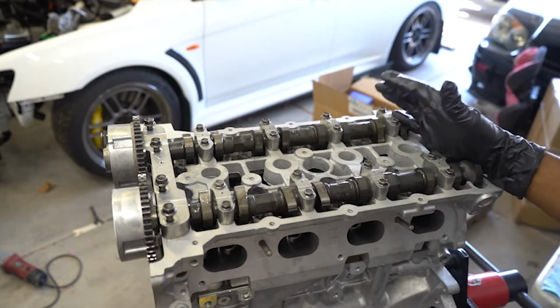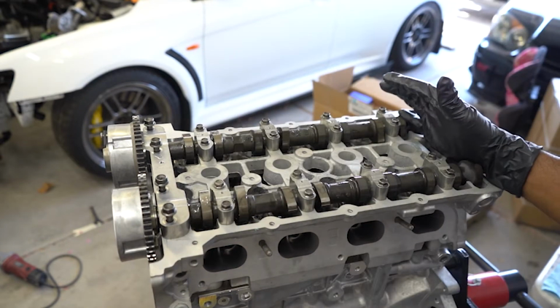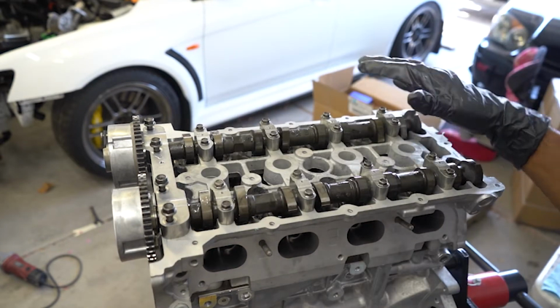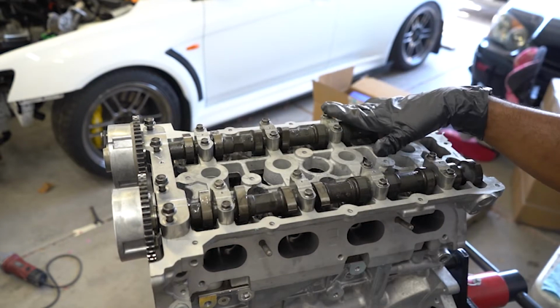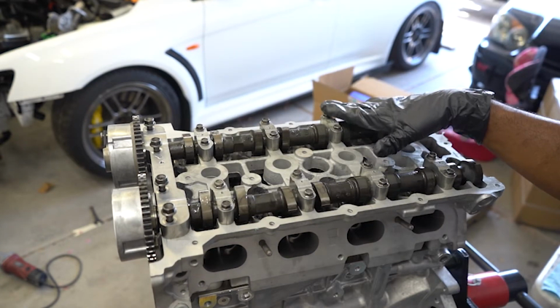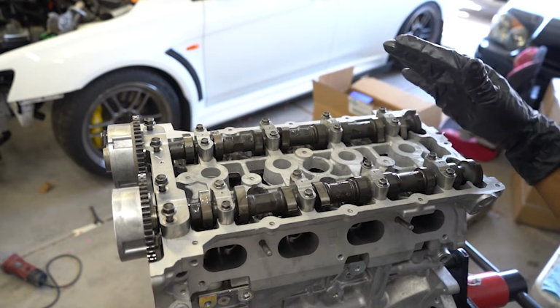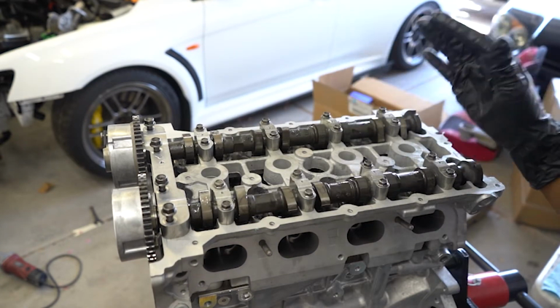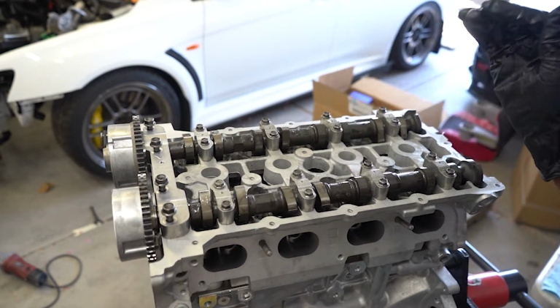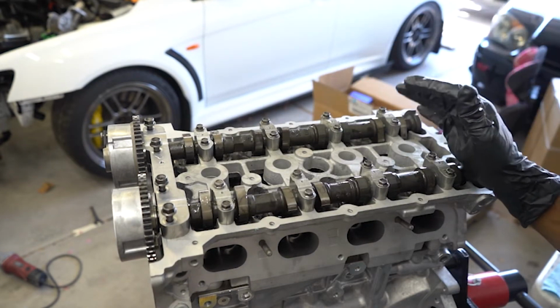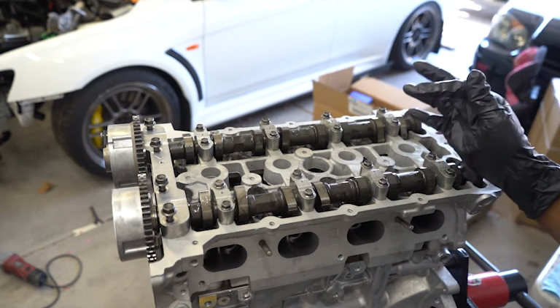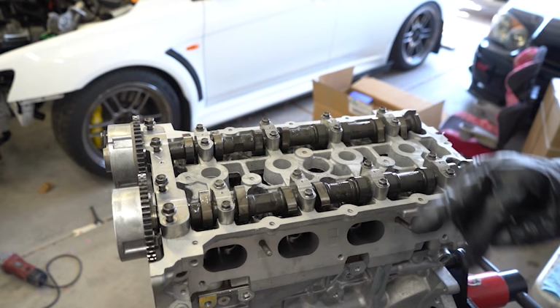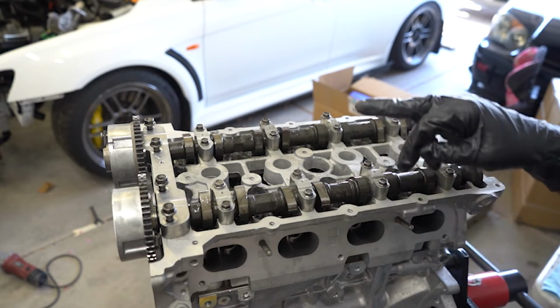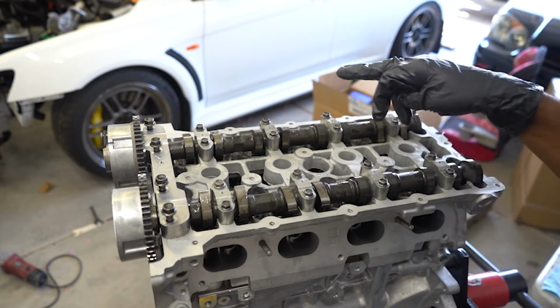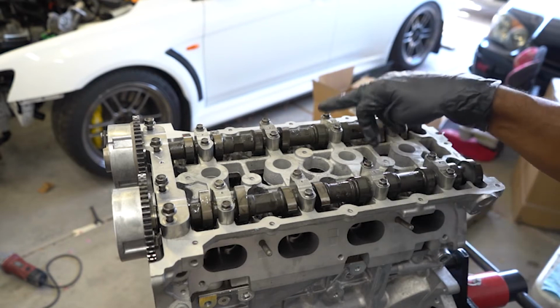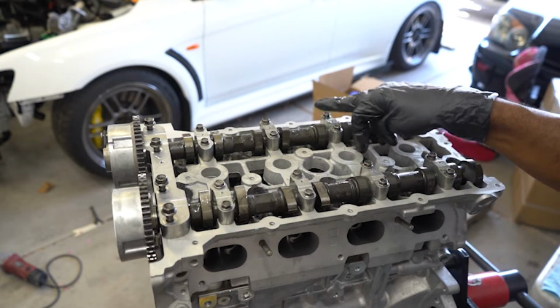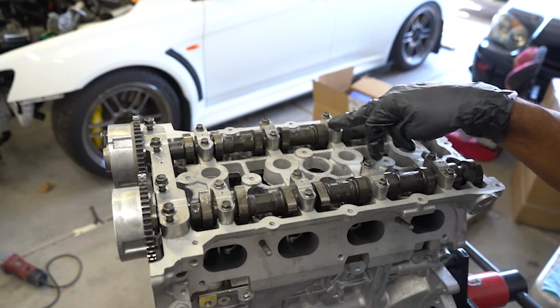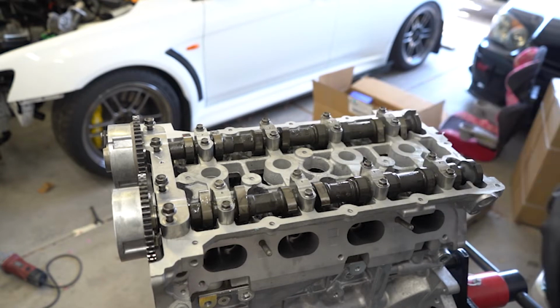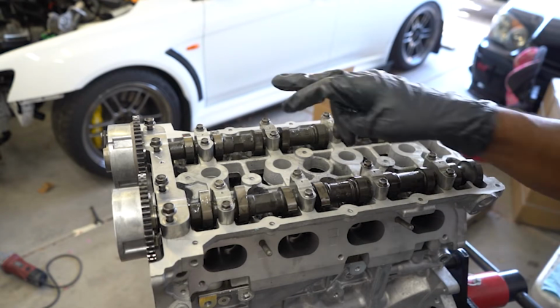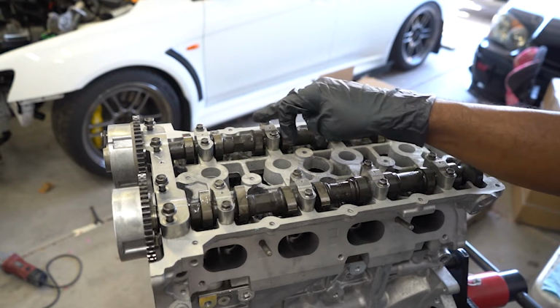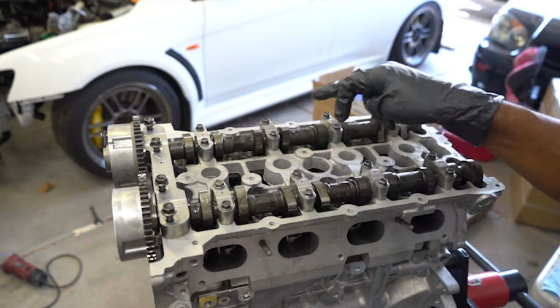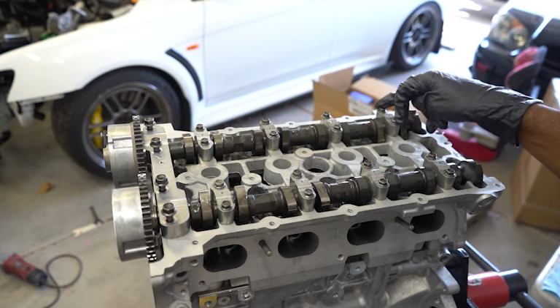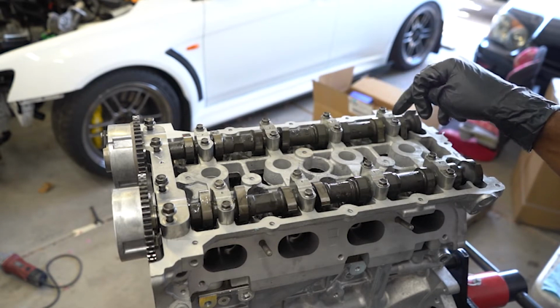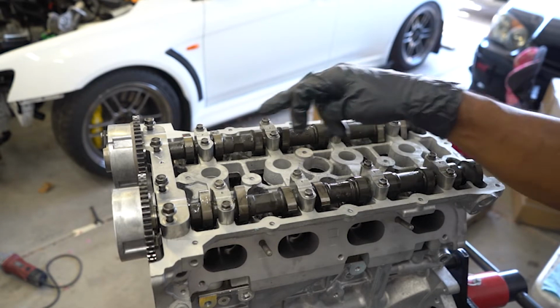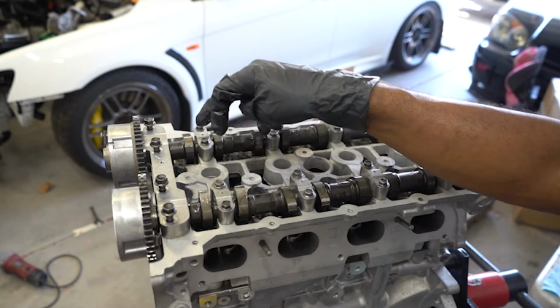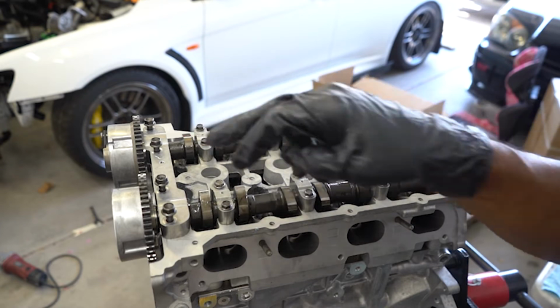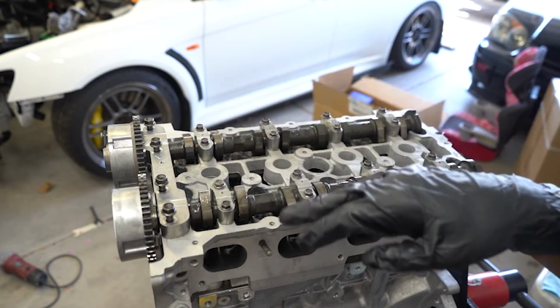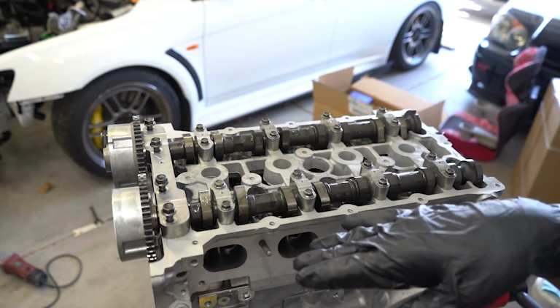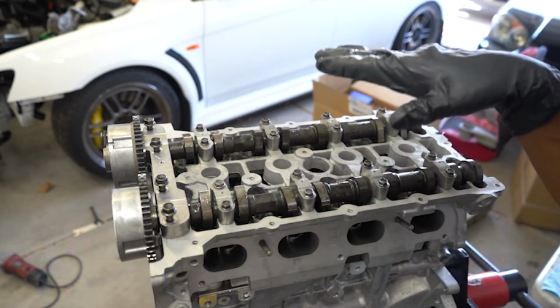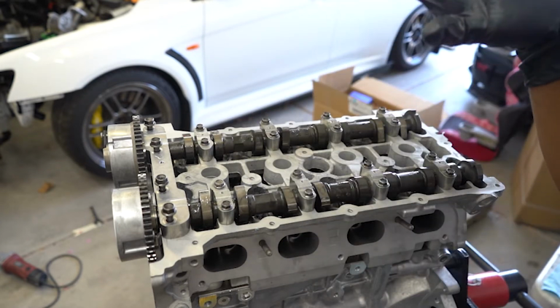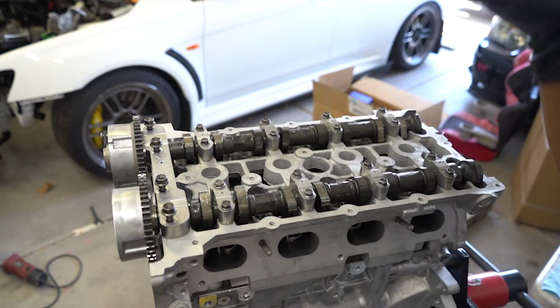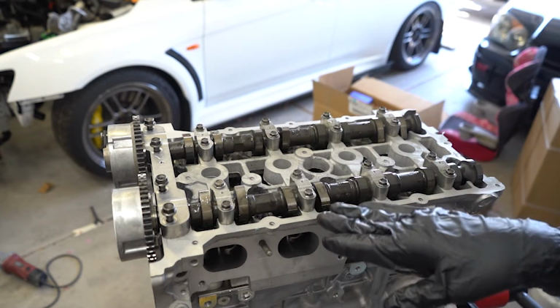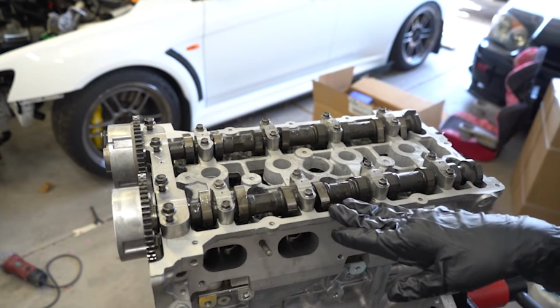Next we're going to torque the cam cap bolts to 106 inch-pounds. The torque sequence starts at 1, 2, 3, 4, 5, 6, 7, and 8, and we're going to do the same thing on the intake side as well.